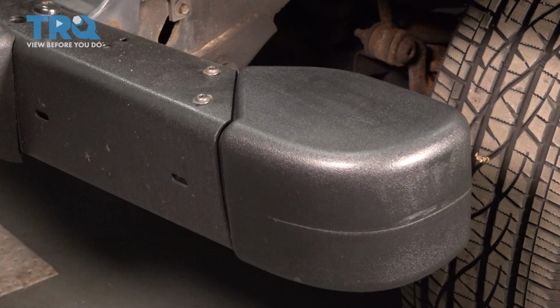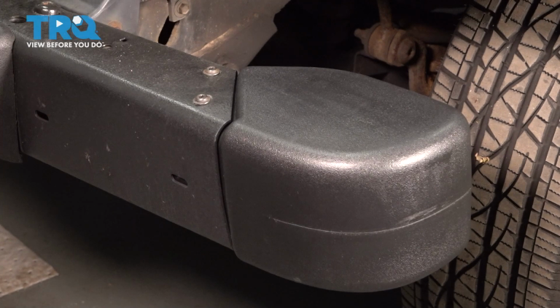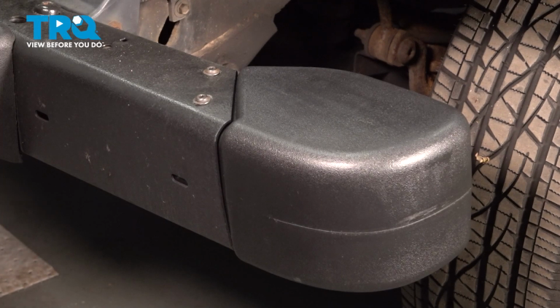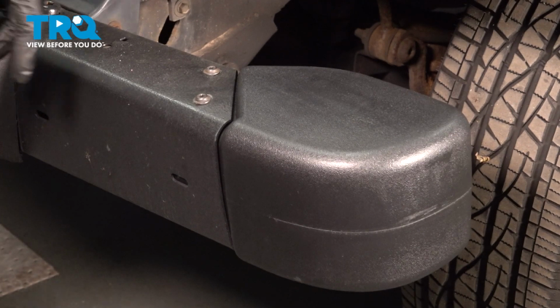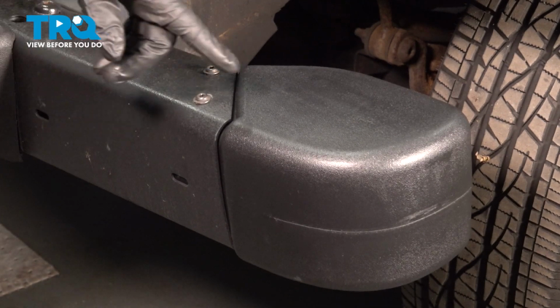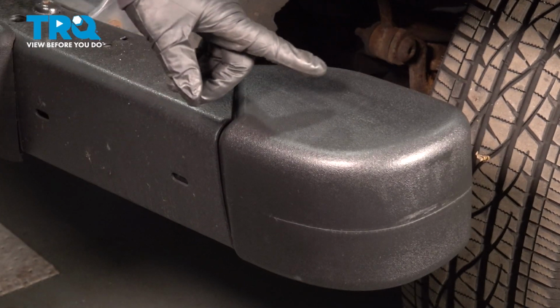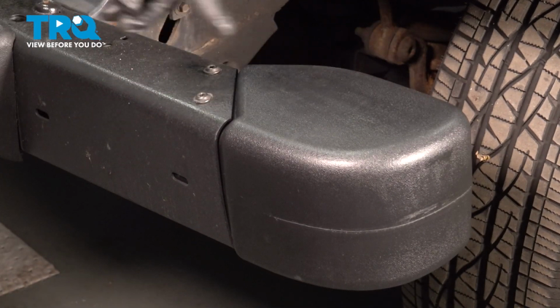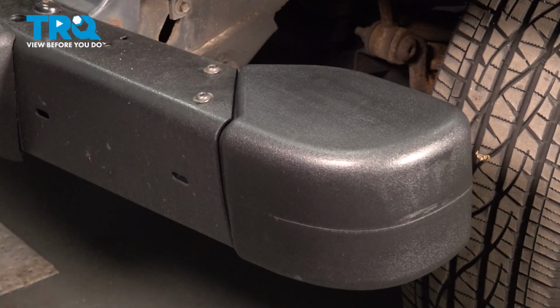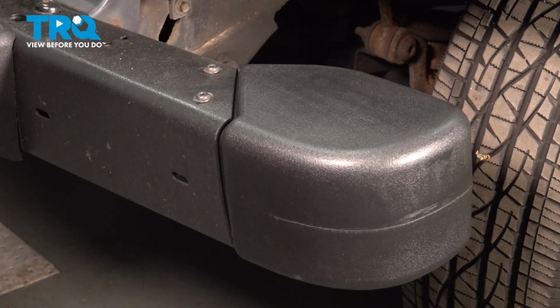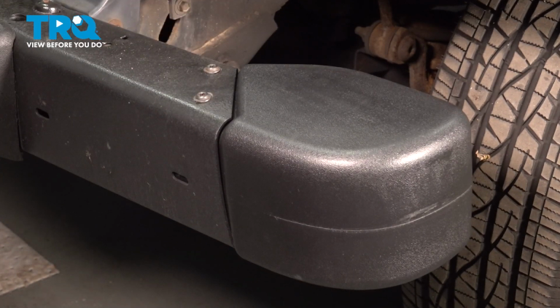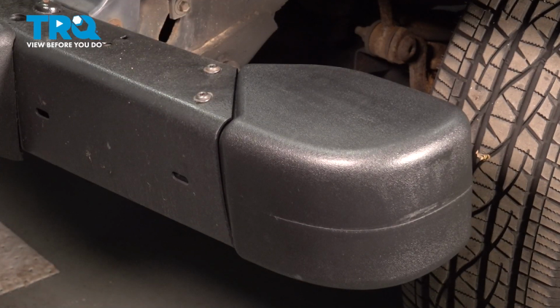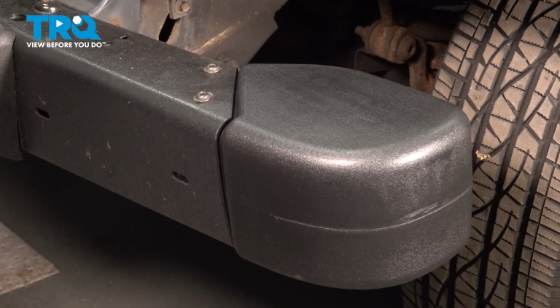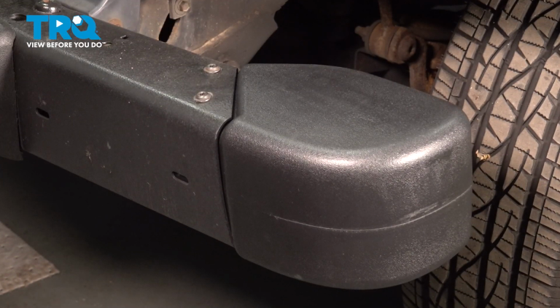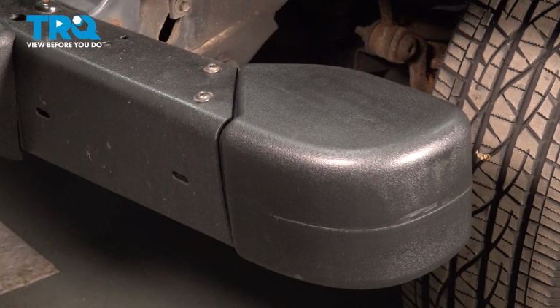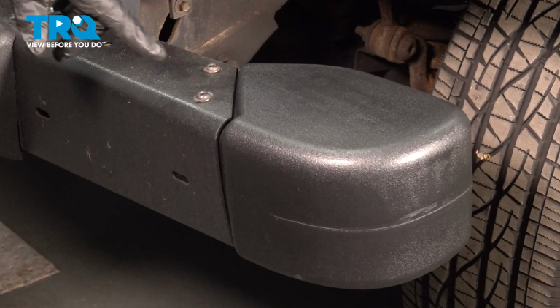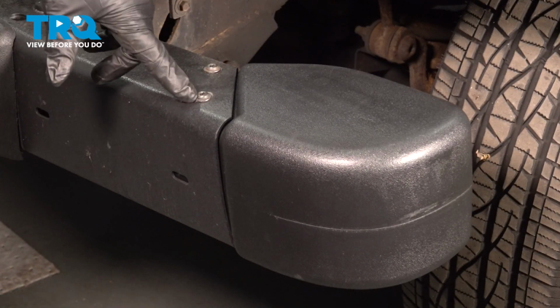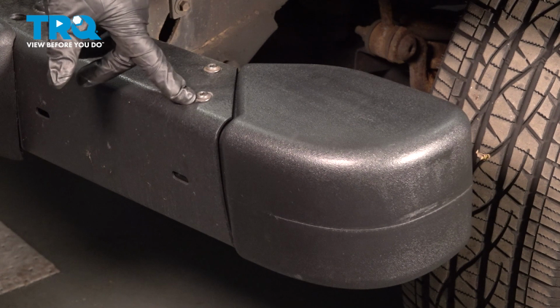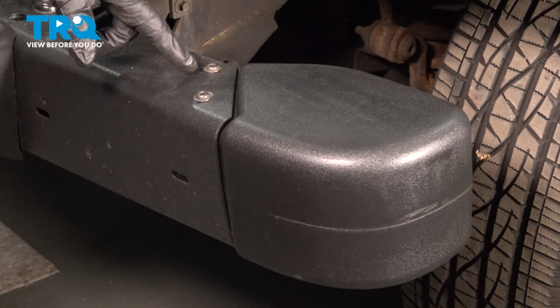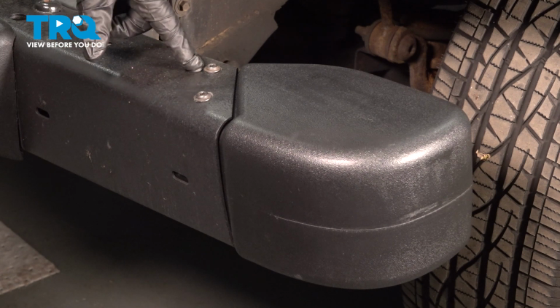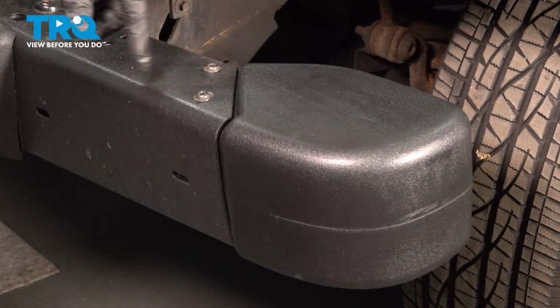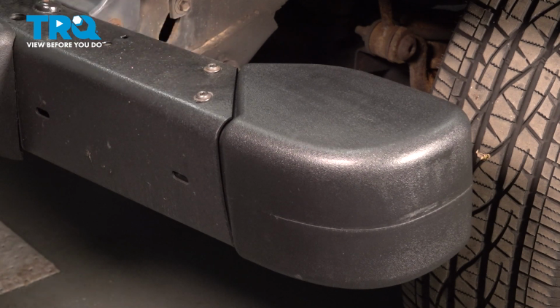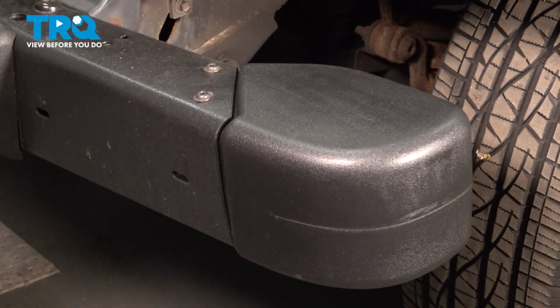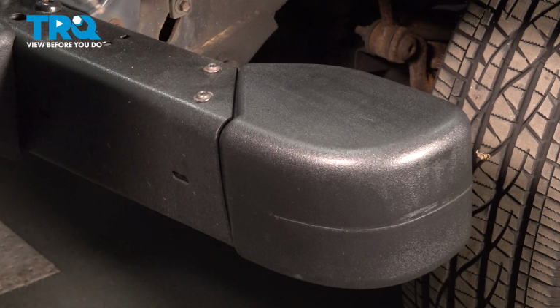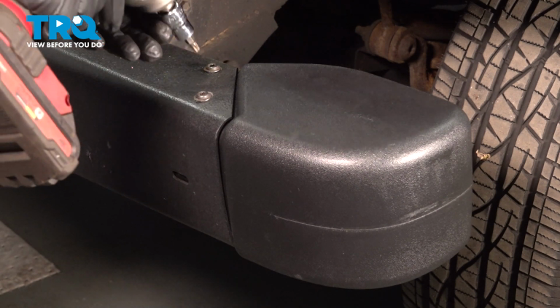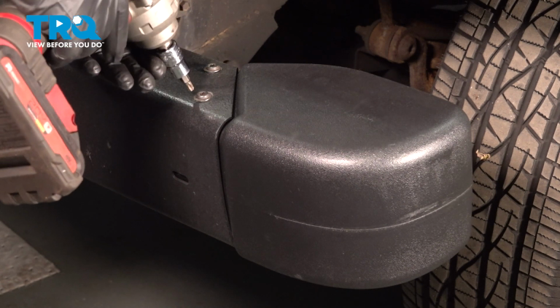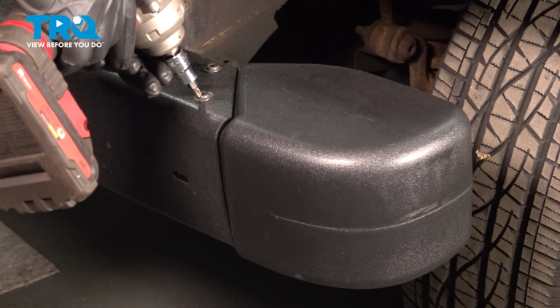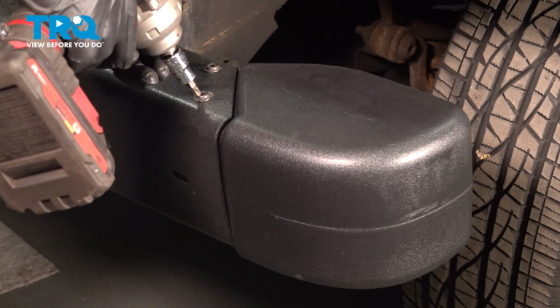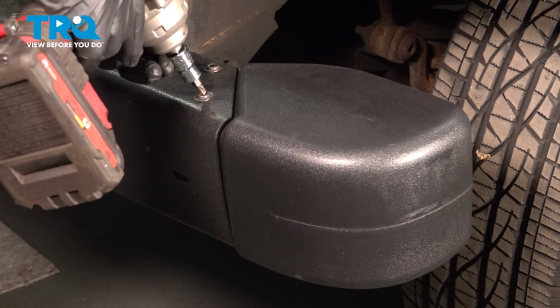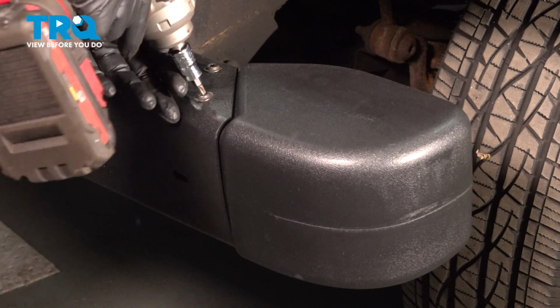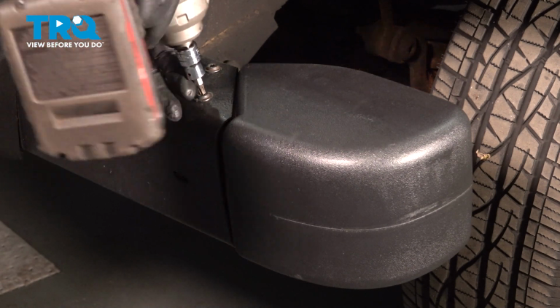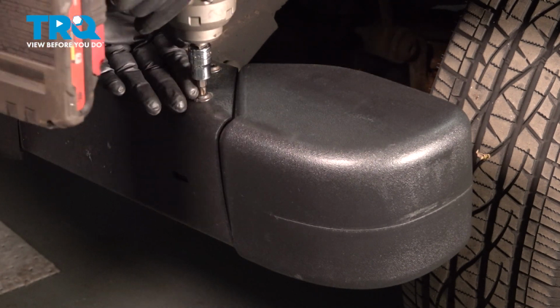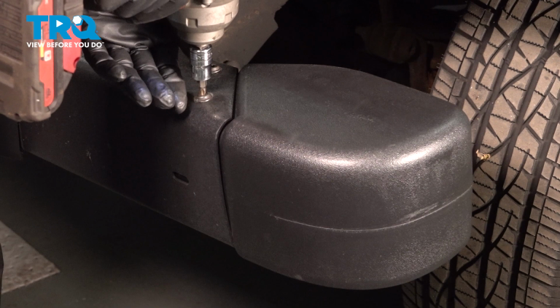There are four mounting screws on the end bumper cap, and it's a T27 — a star socket. I'm going to take the top two off with a T27 socket.